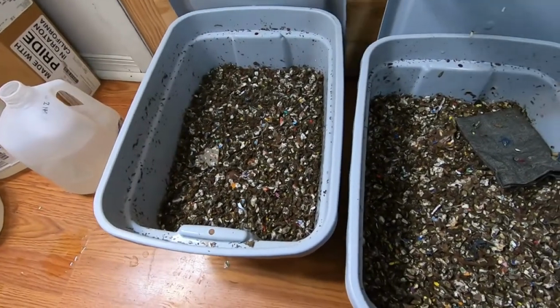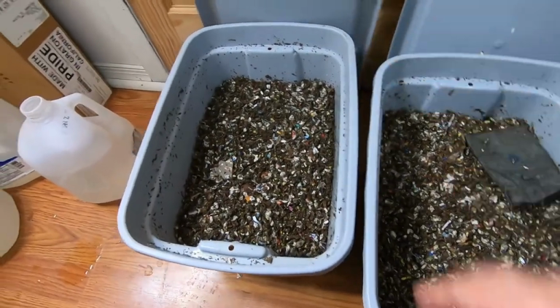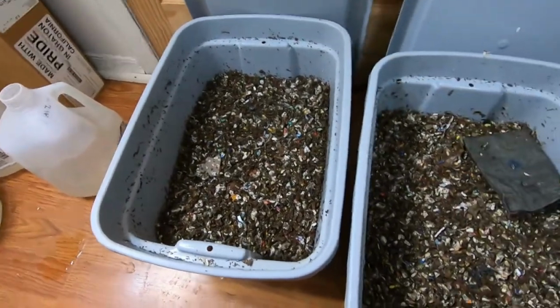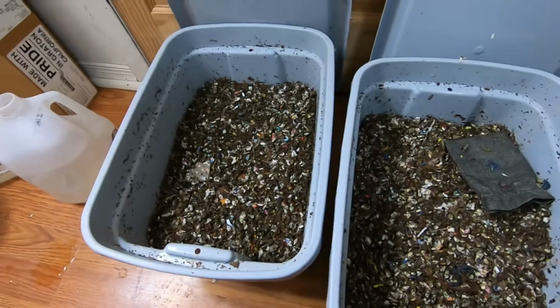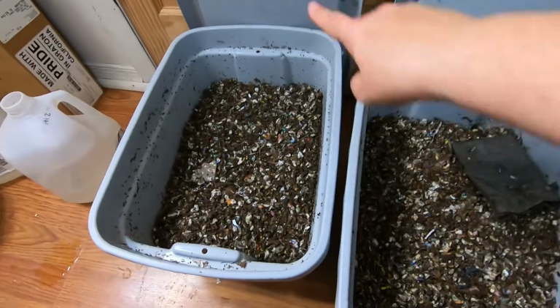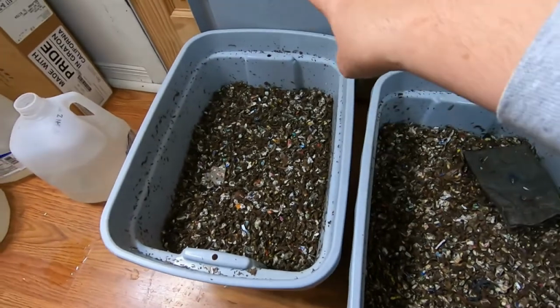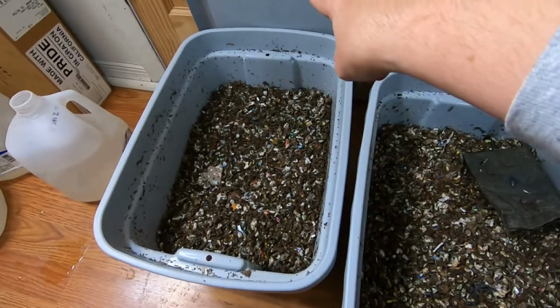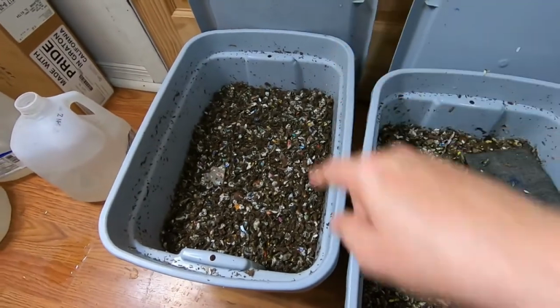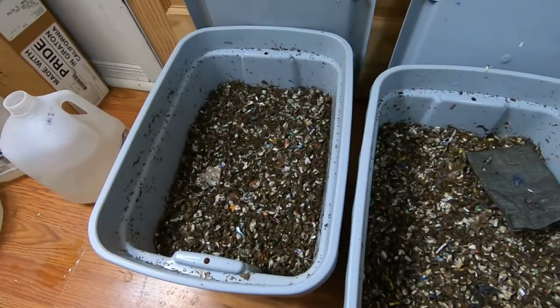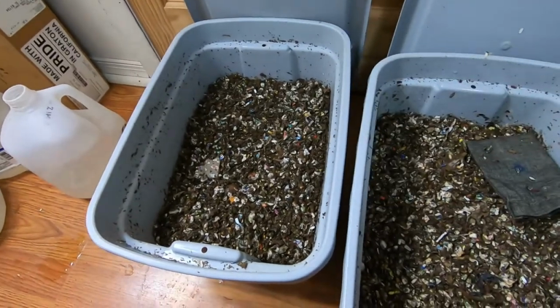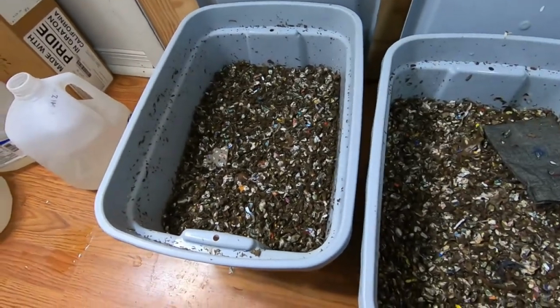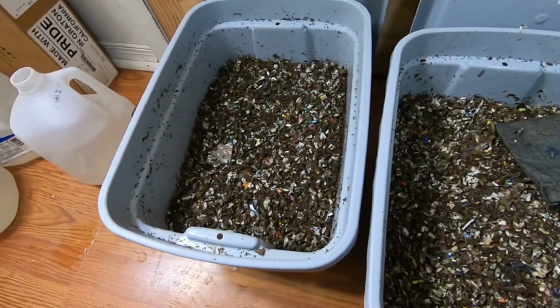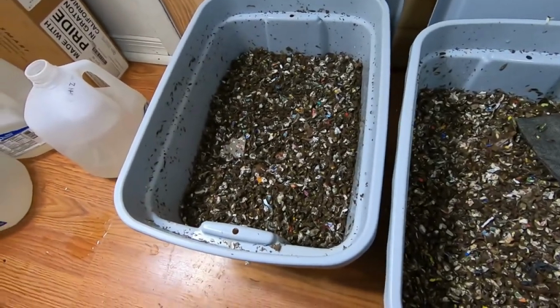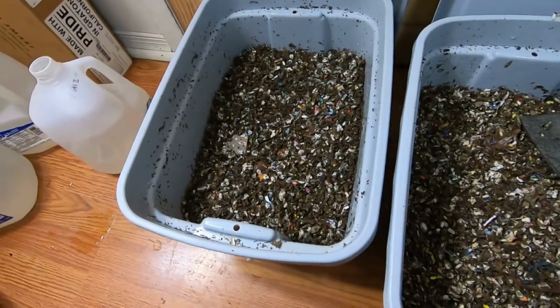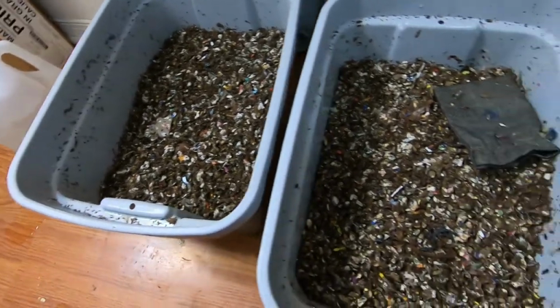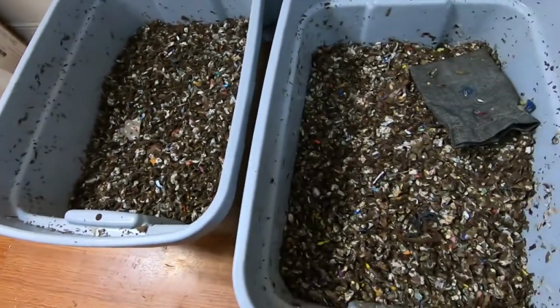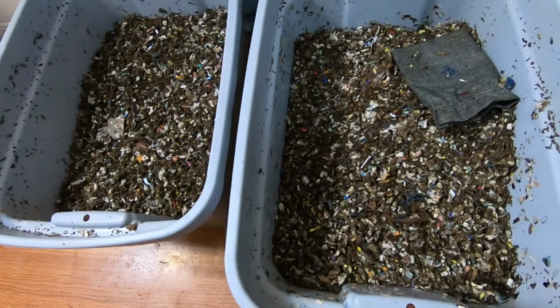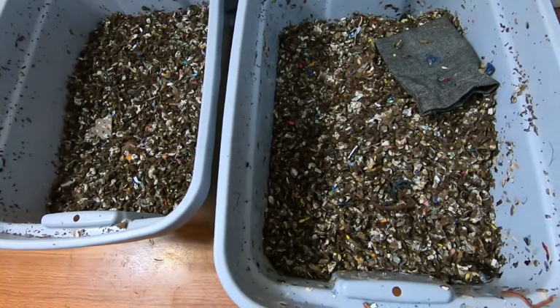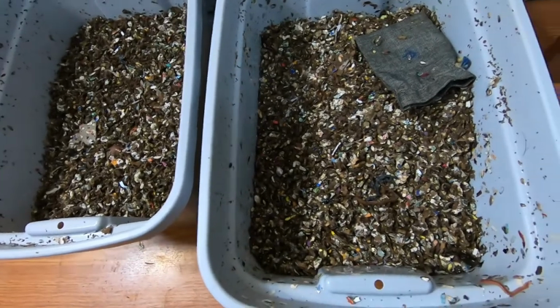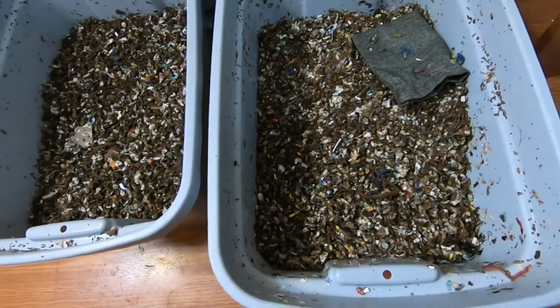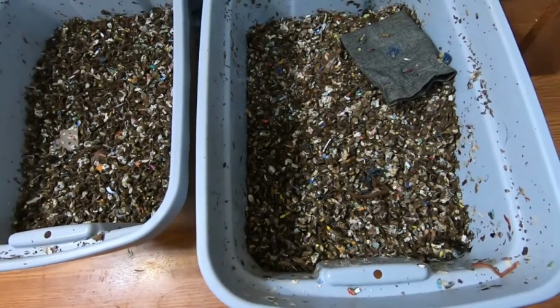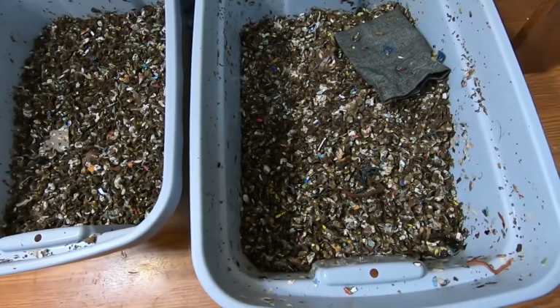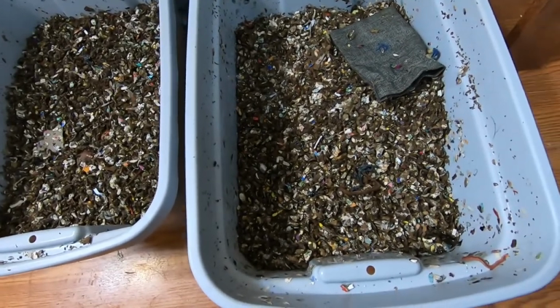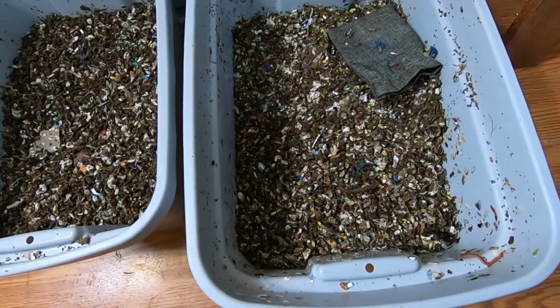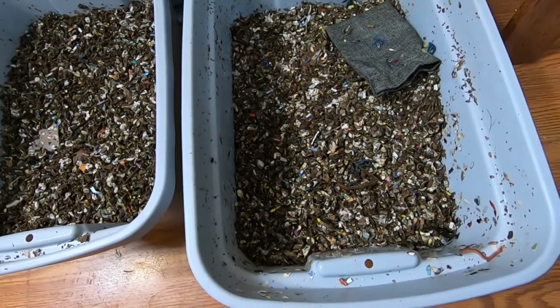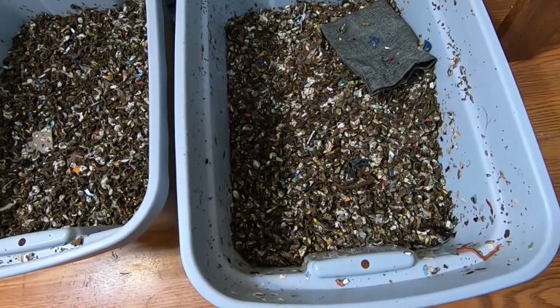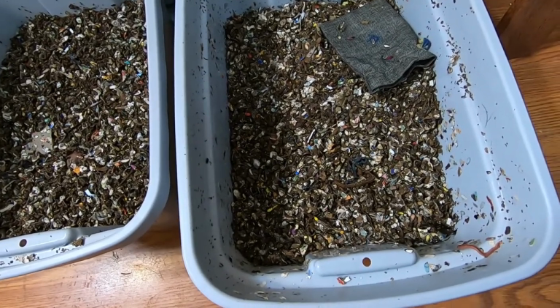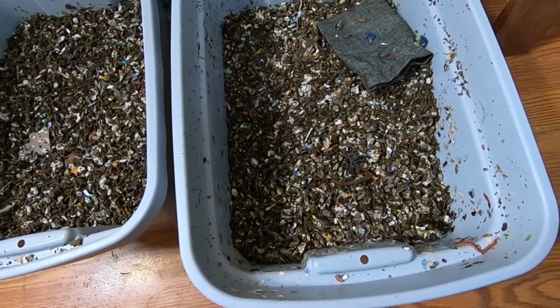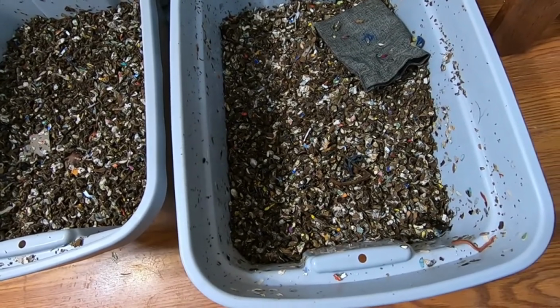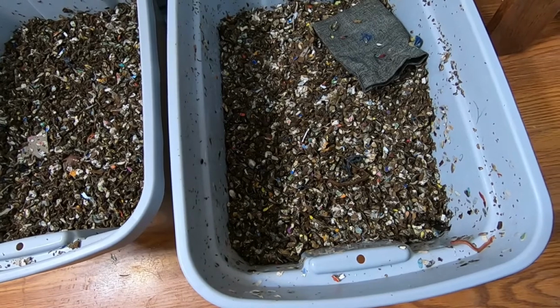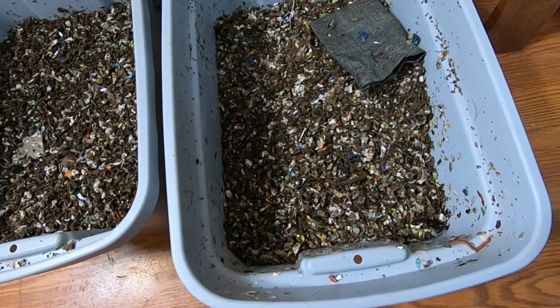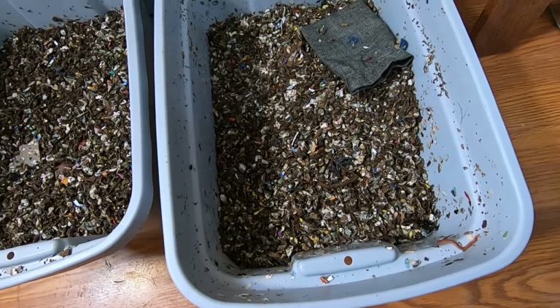Looks like the European Nightcrawlers still have quite a bit of condensation in there. But the Red Wigglers, they kind of look like the moisture seems to be evening out a little bit.